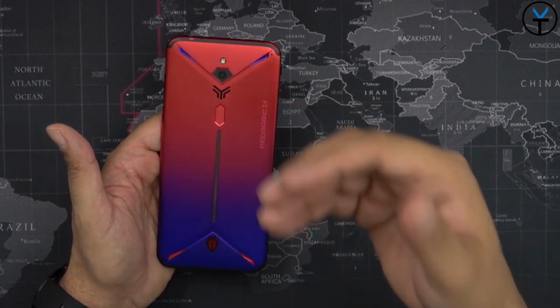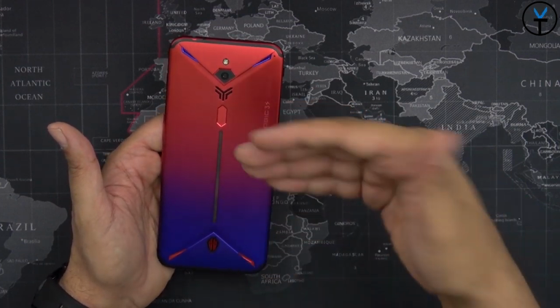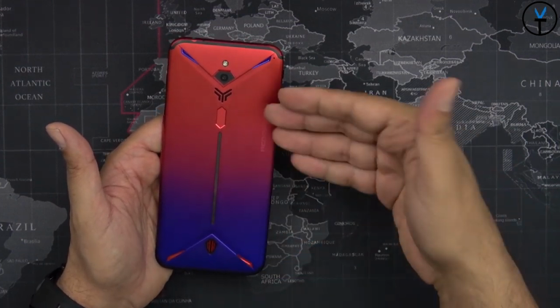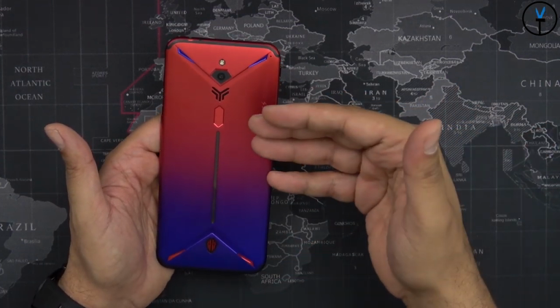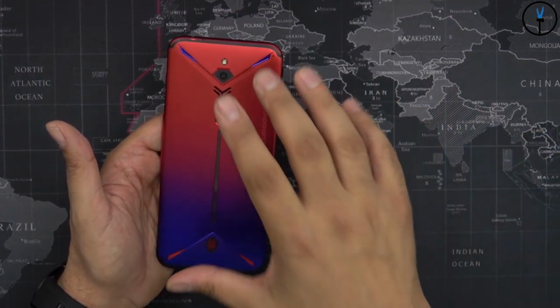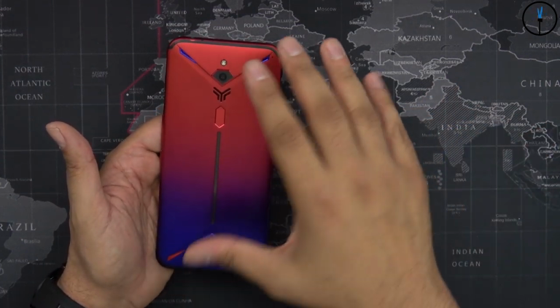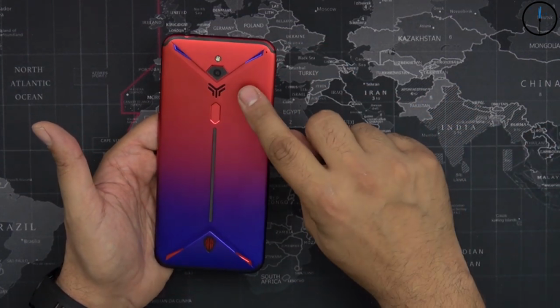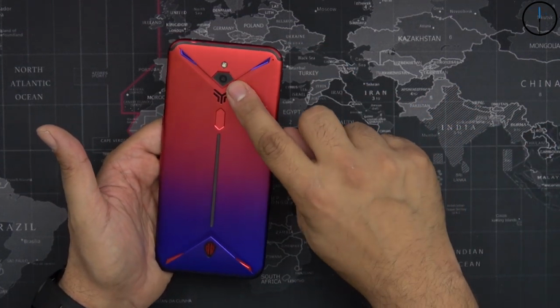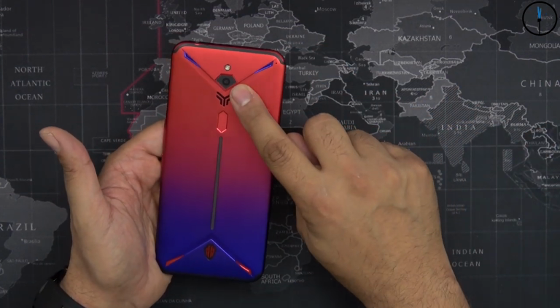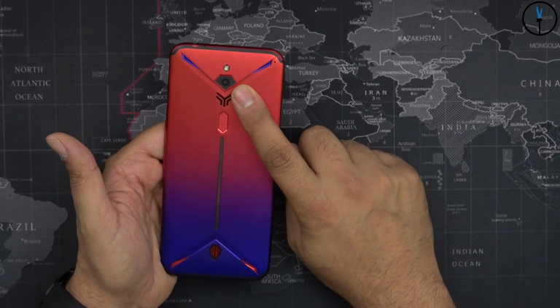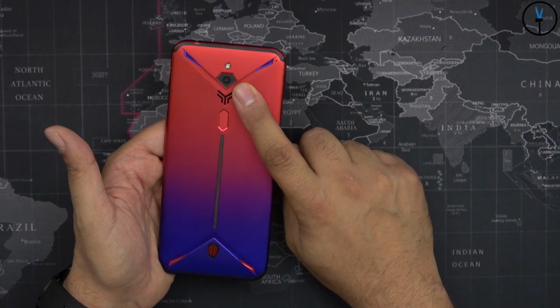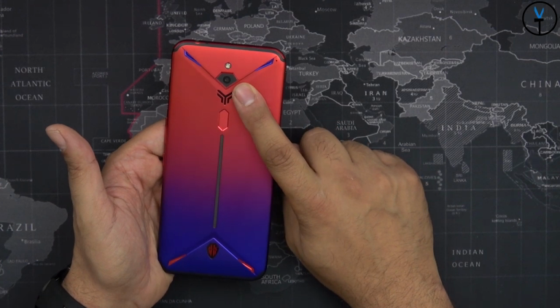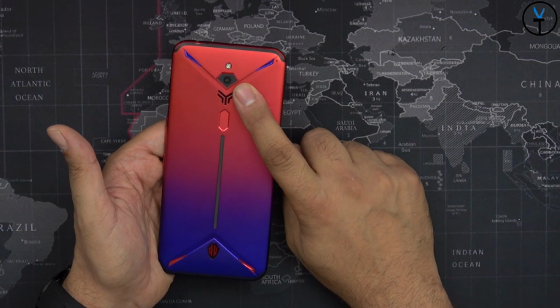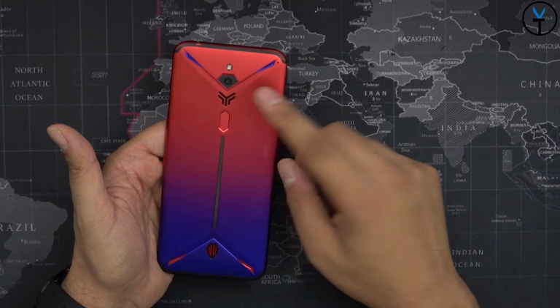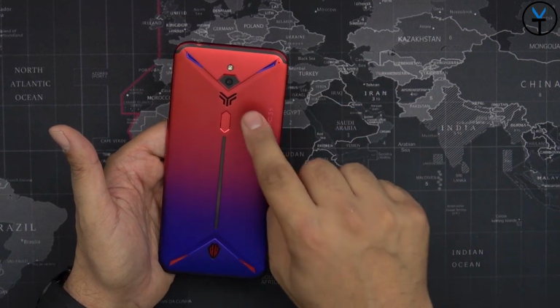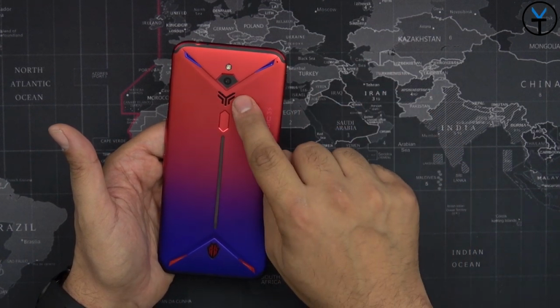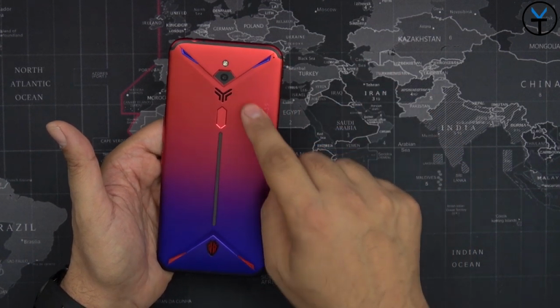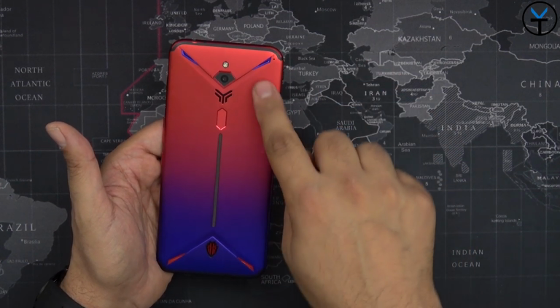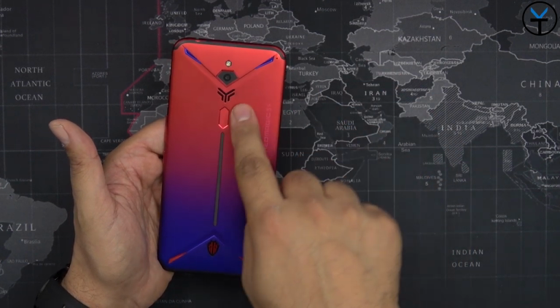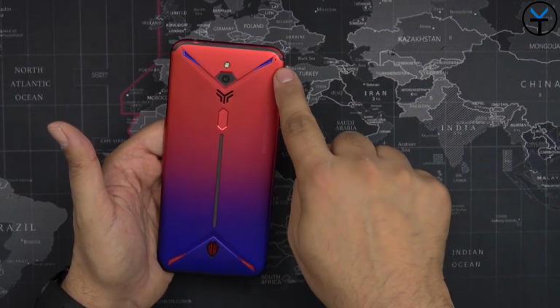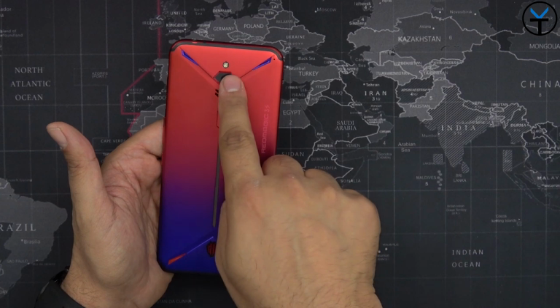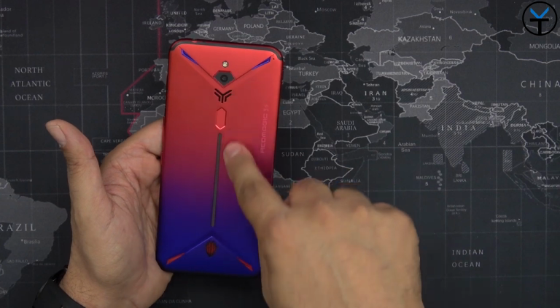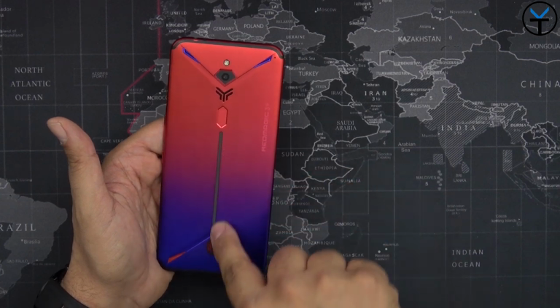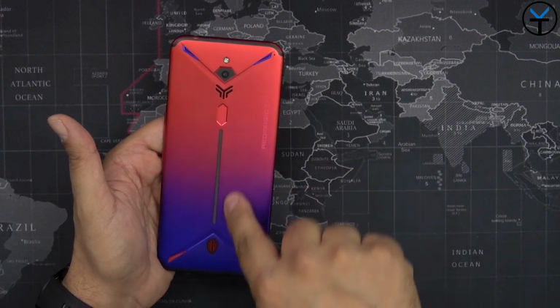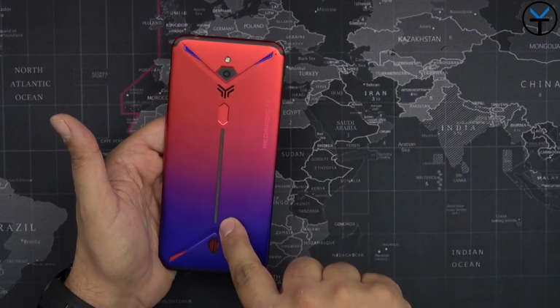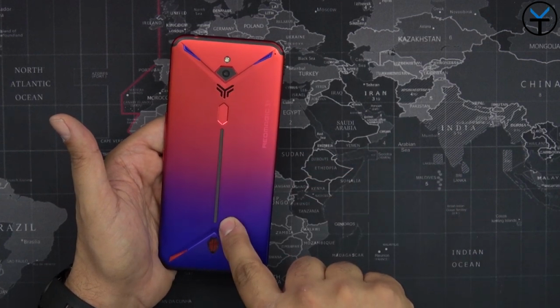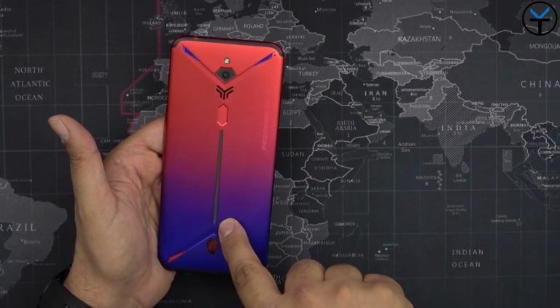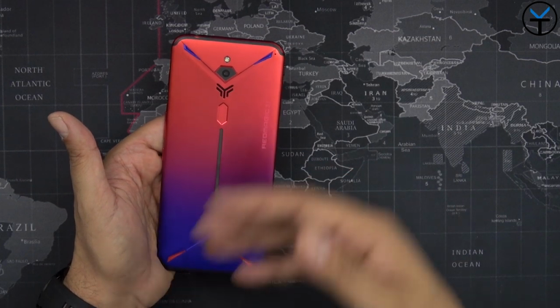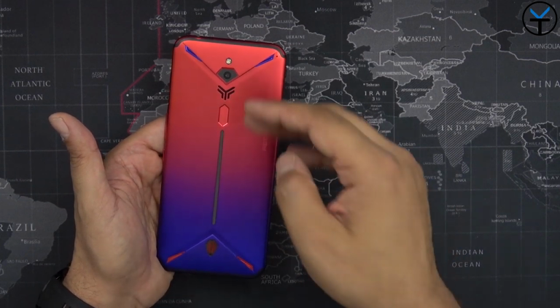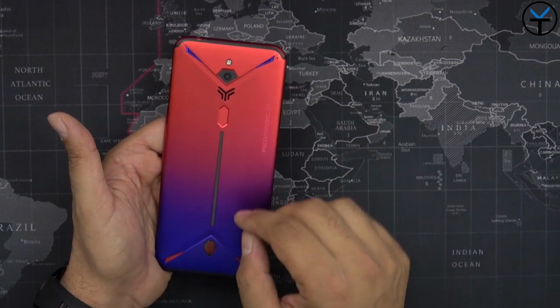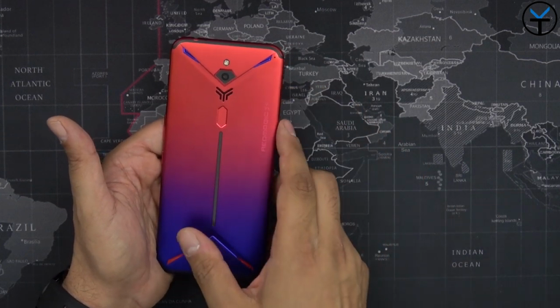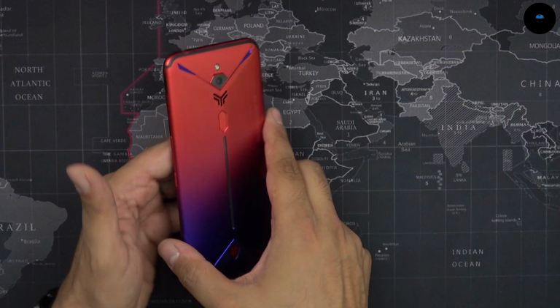The top exhaust fan is married to the side suction fan, enabling us to actually cool the device using vents — there's a built-in fan in there to cool the phone. We still only have a single 48-megapixel sensor on the back; that didn't change from the first one. And of course we have a customizable LED strip that you can customize directly within gaming mode.